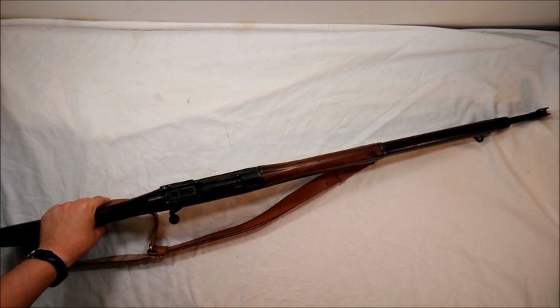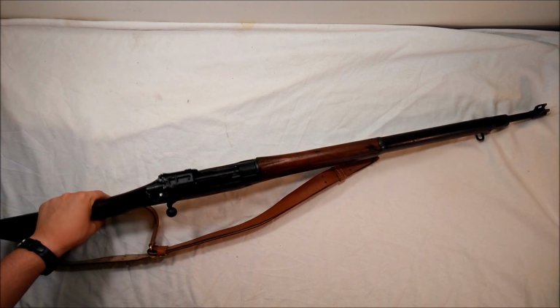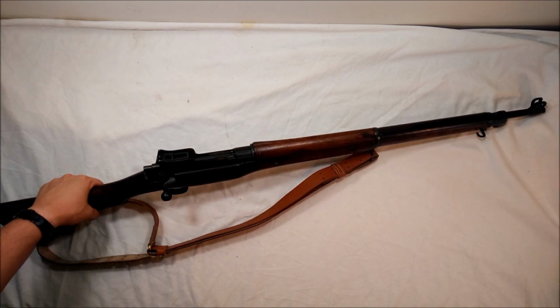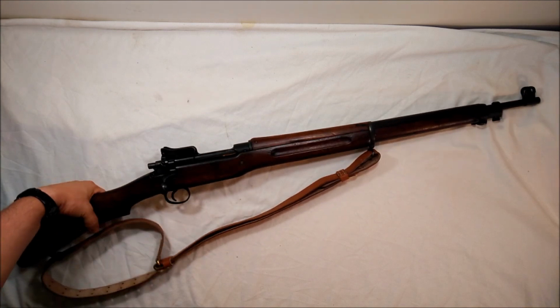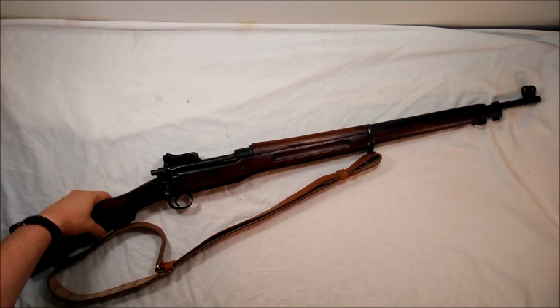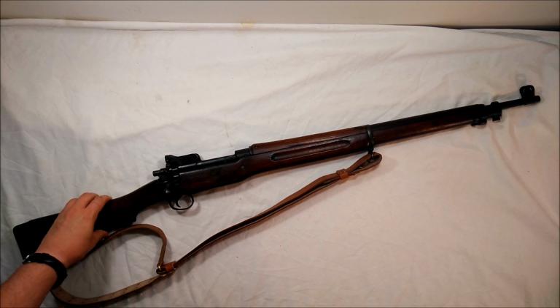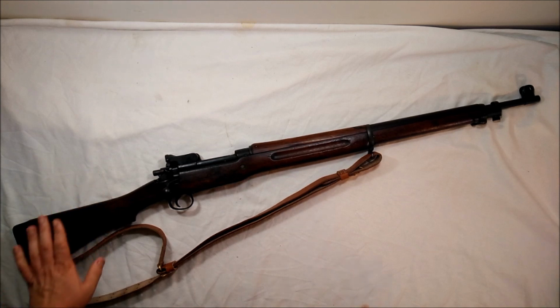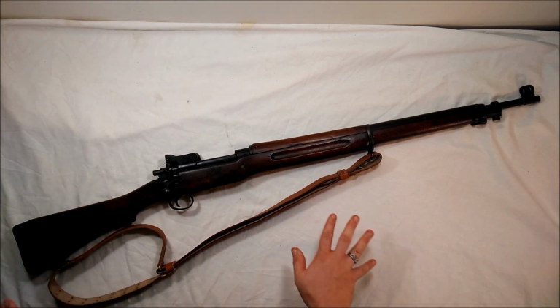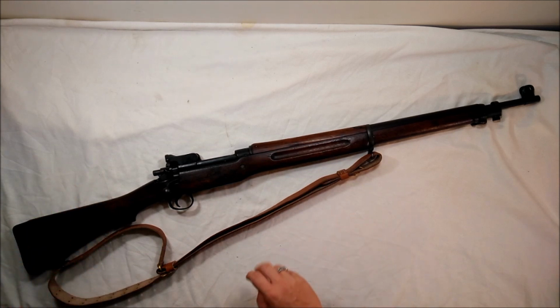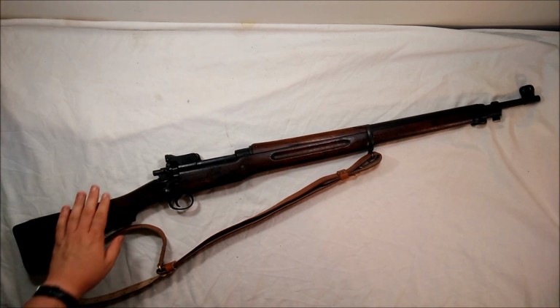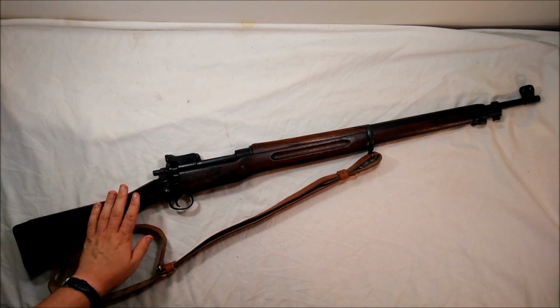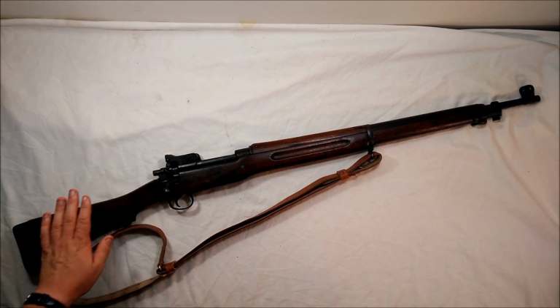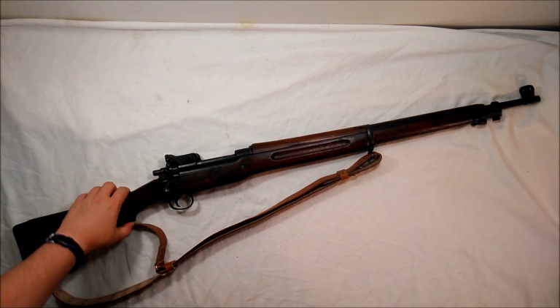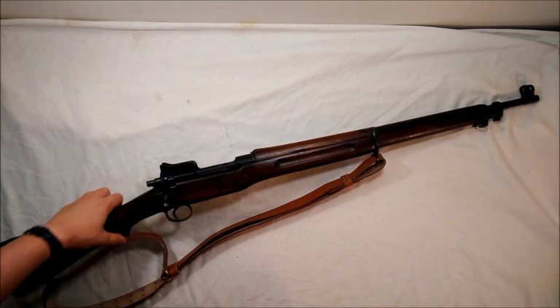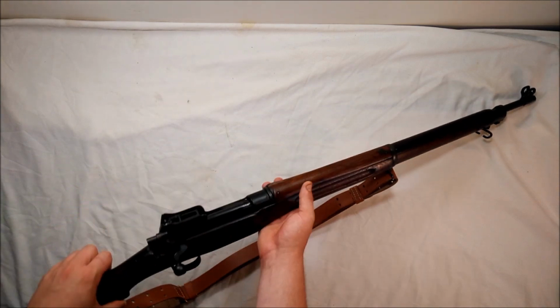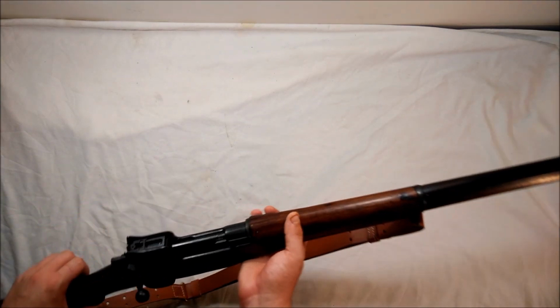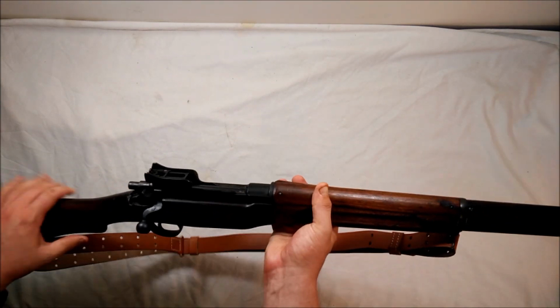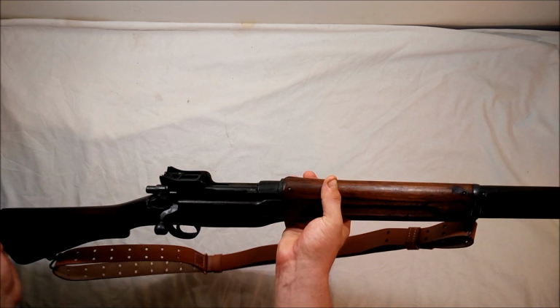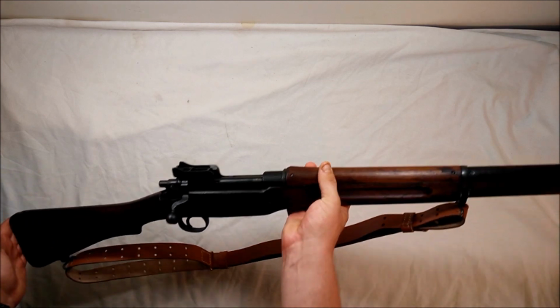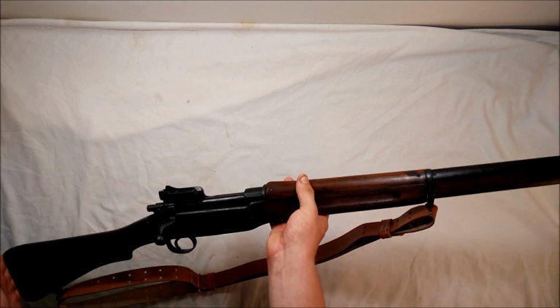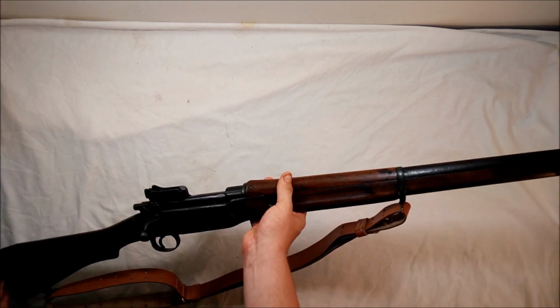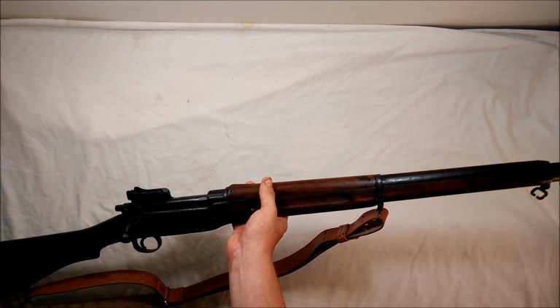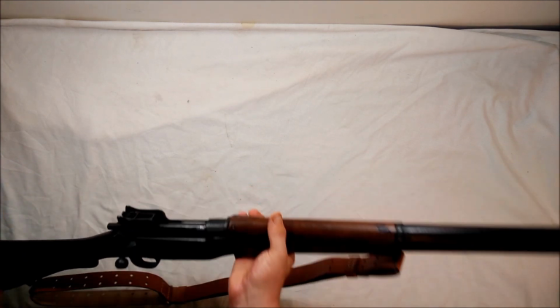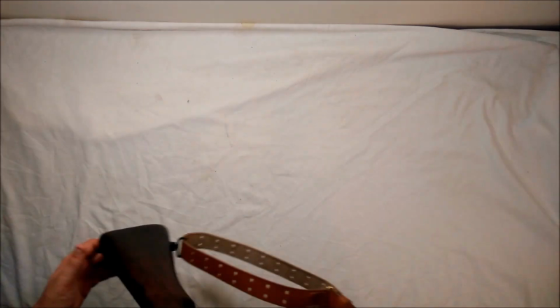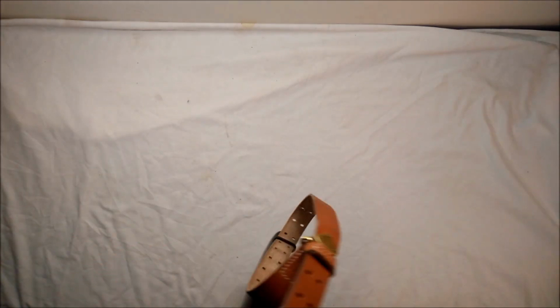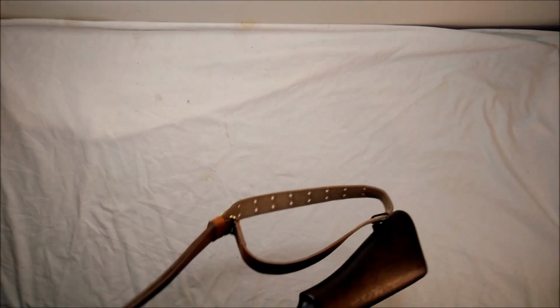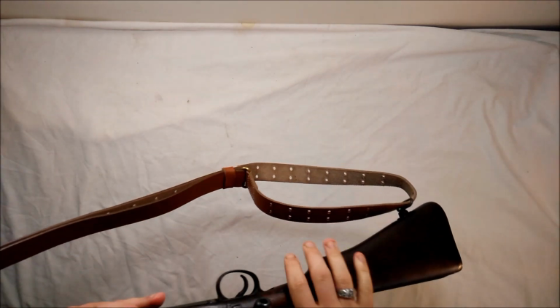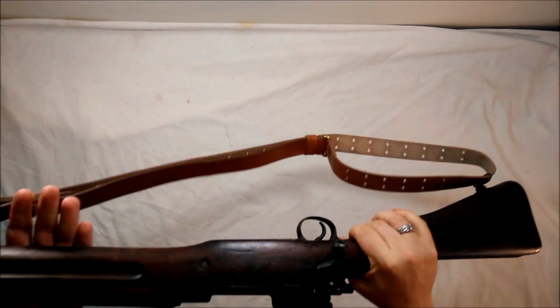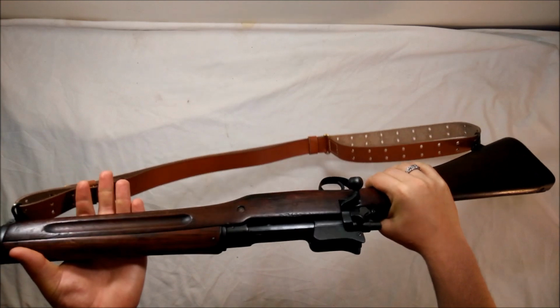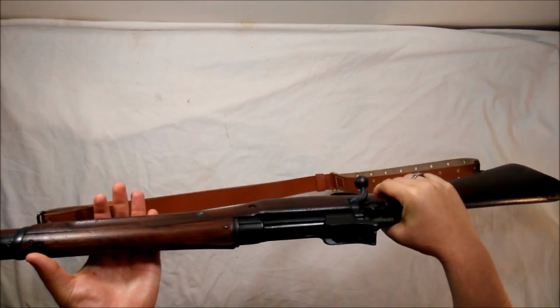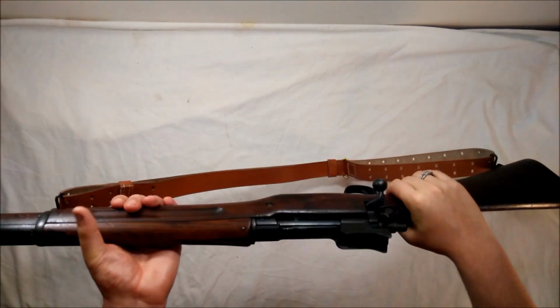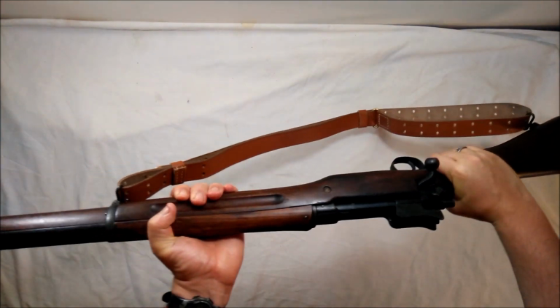My personal opinion: I love these rifles, I always have and always will. They're really sweet to hold — they just feel like a rifle, like they've got some beef to them, which is amazing.